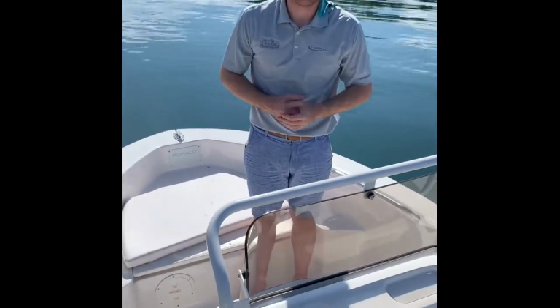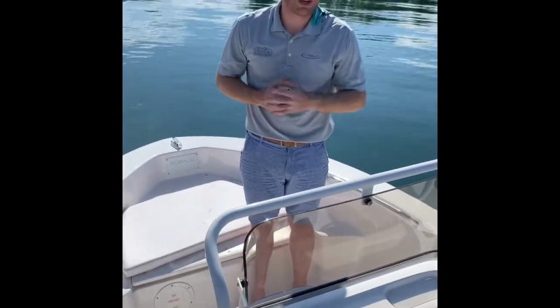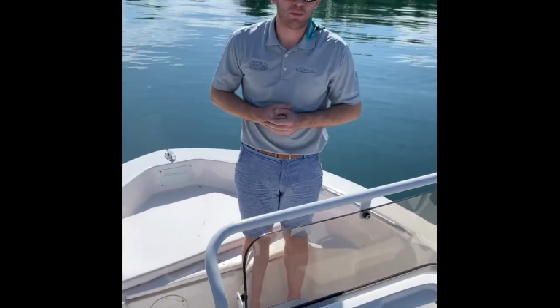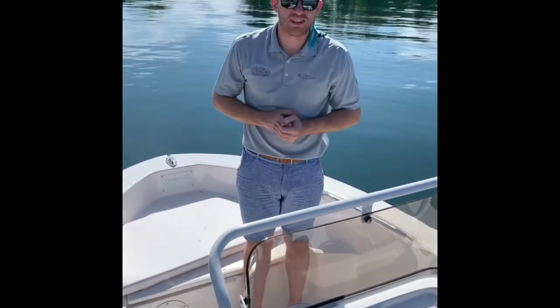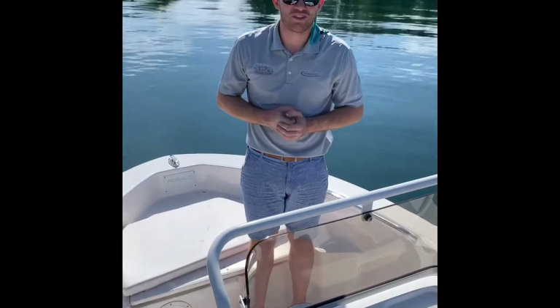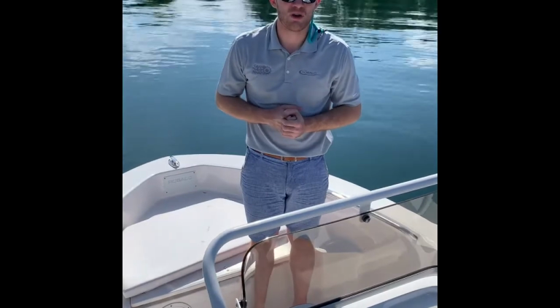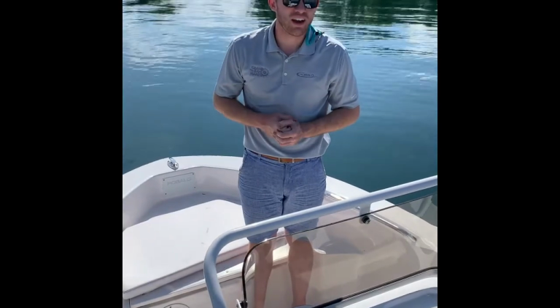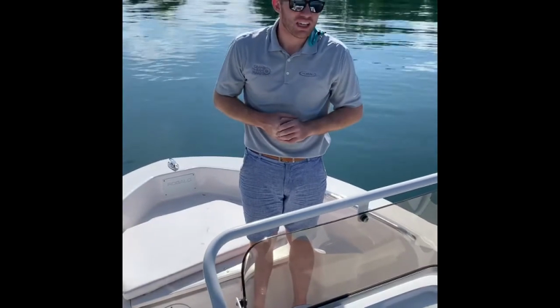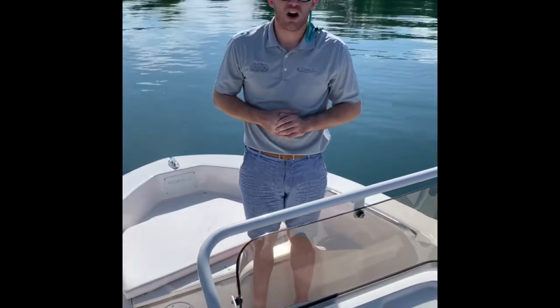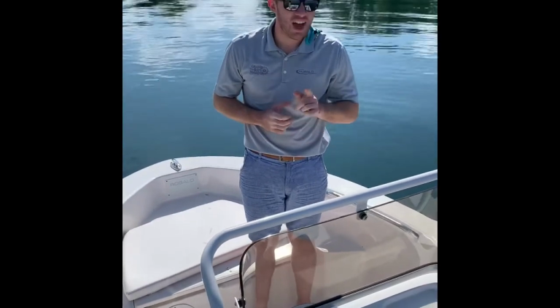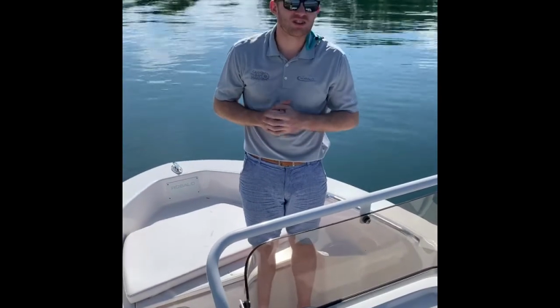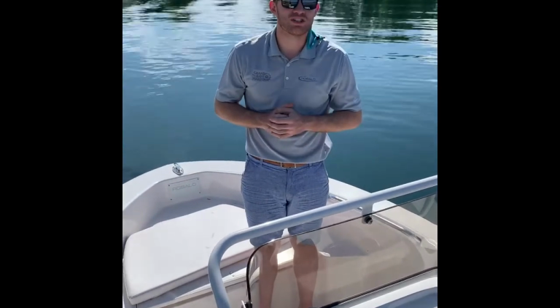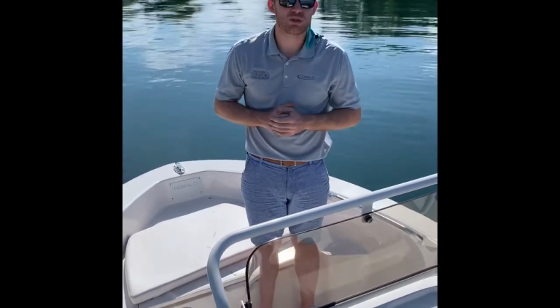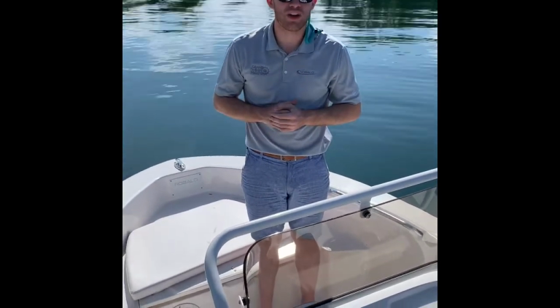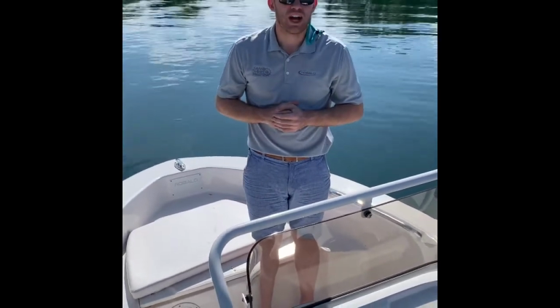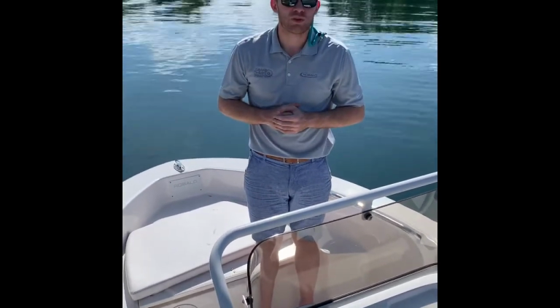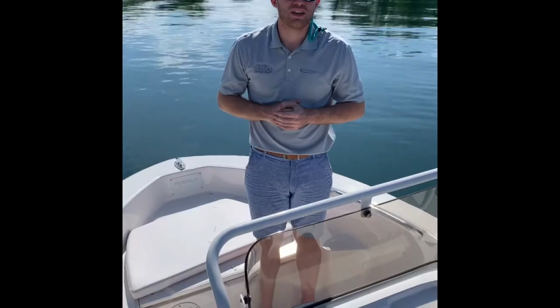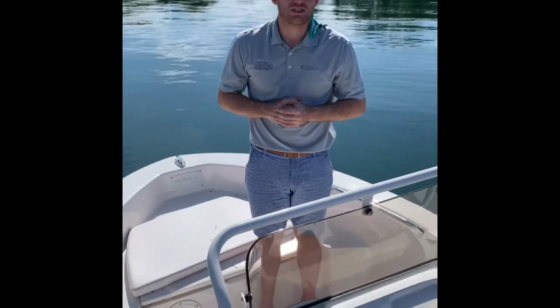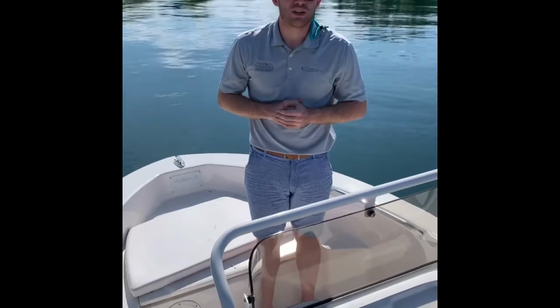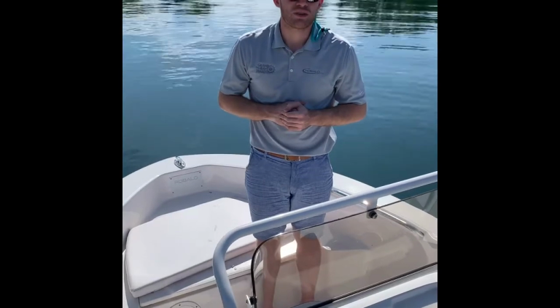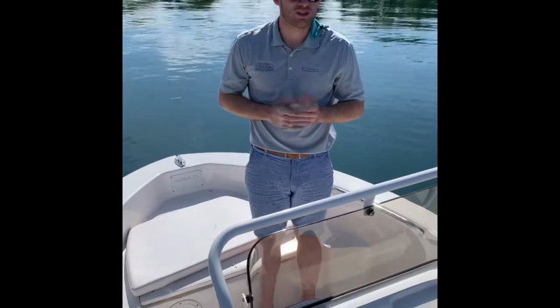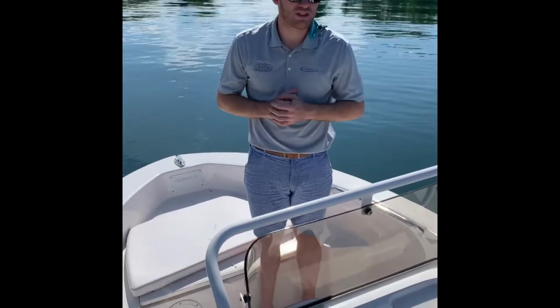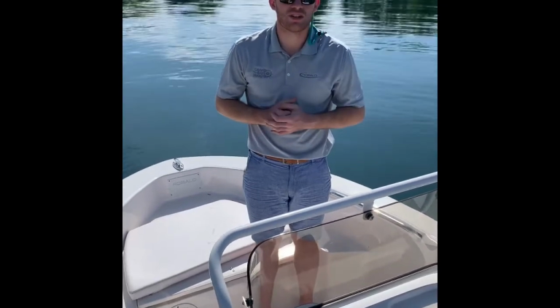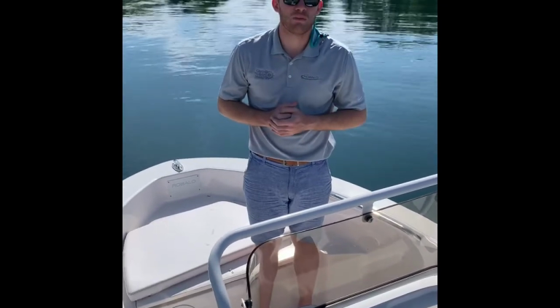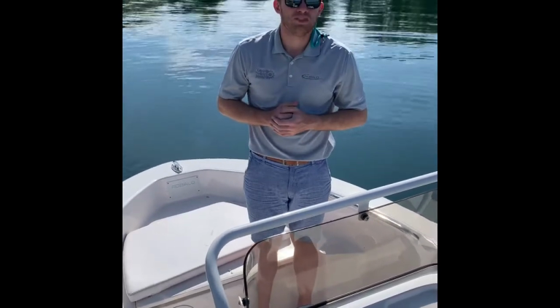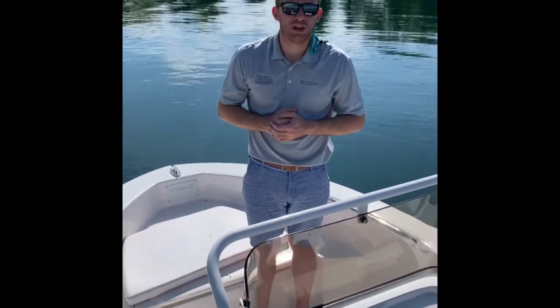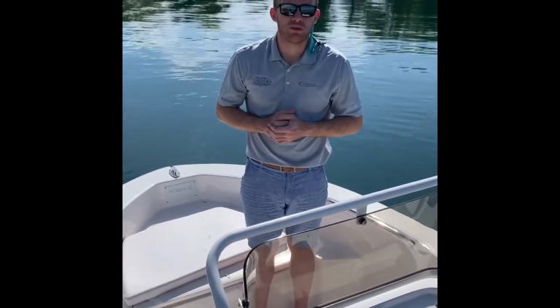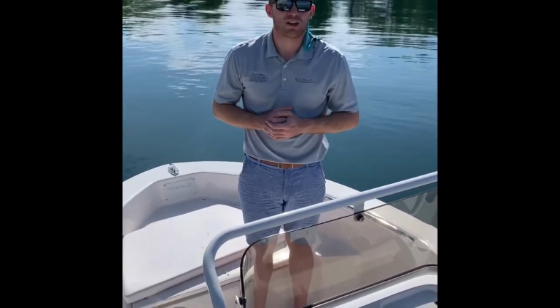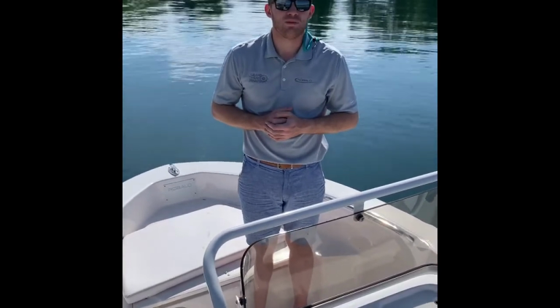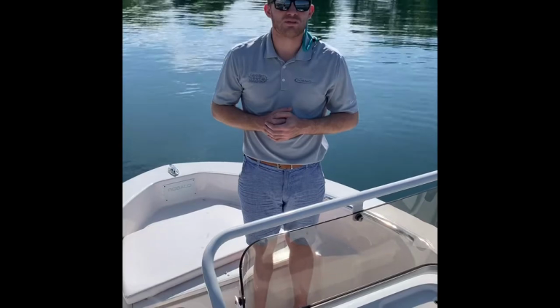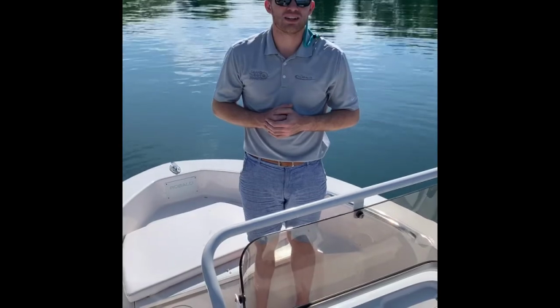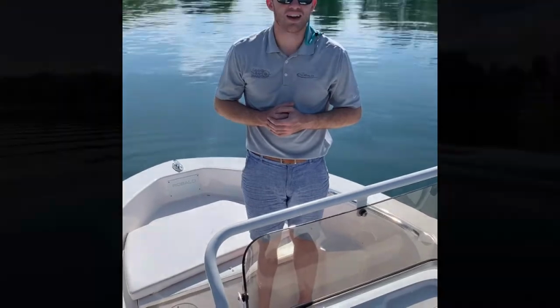So come check me out — we'd love to take you for a demo ride. Give us a call or text our store at 231-943-0333, or check us out as always on the web at www.grandbaymarine.com.